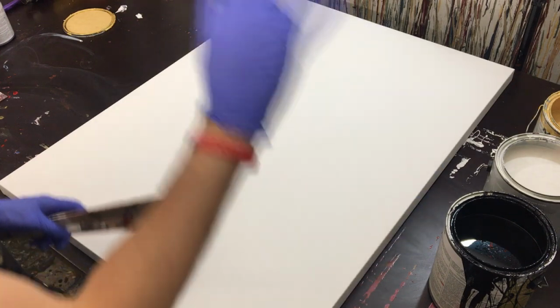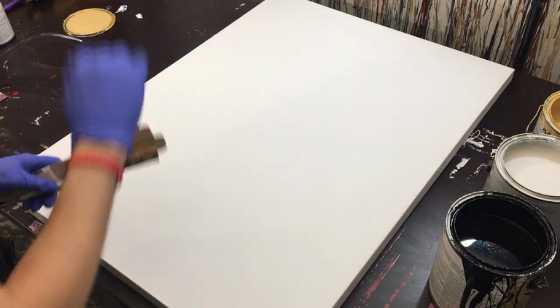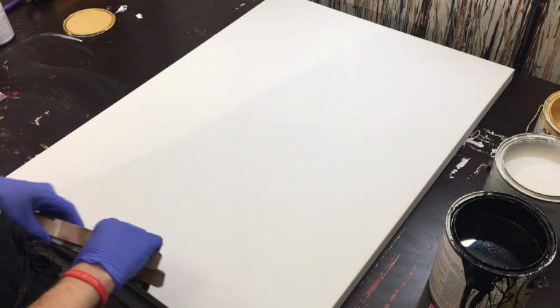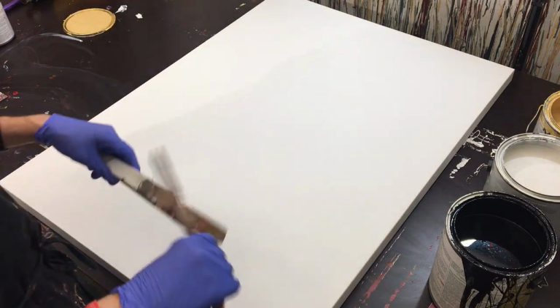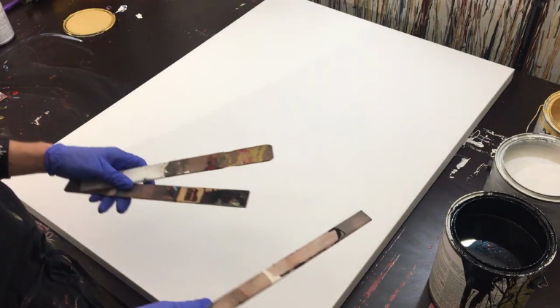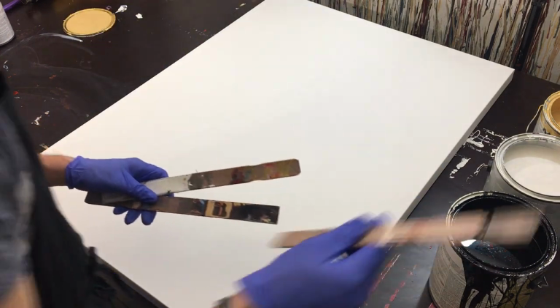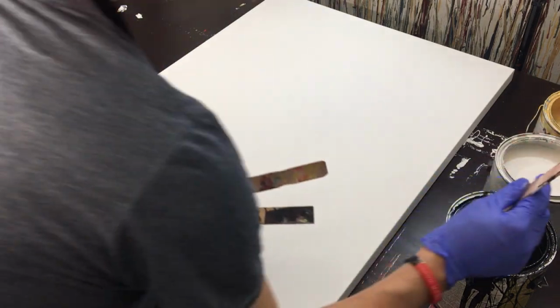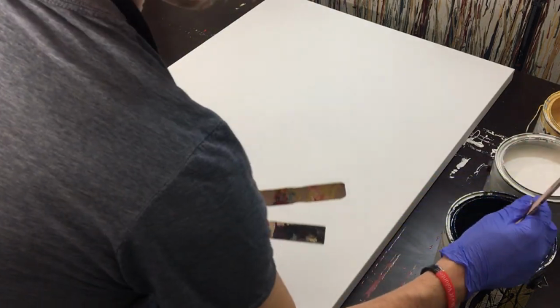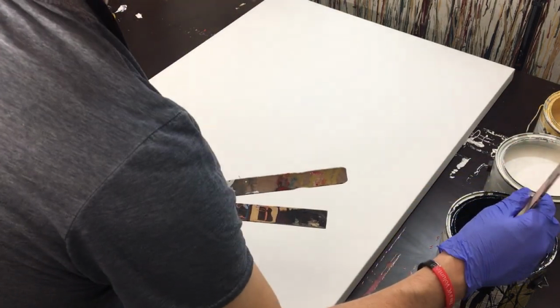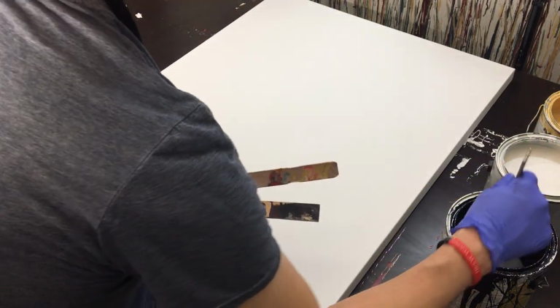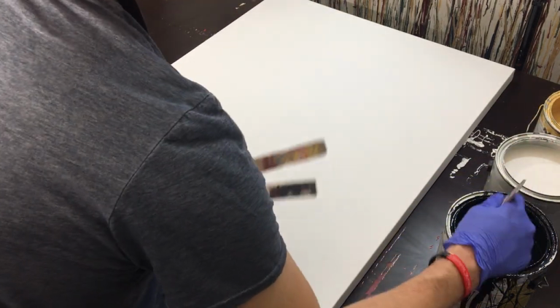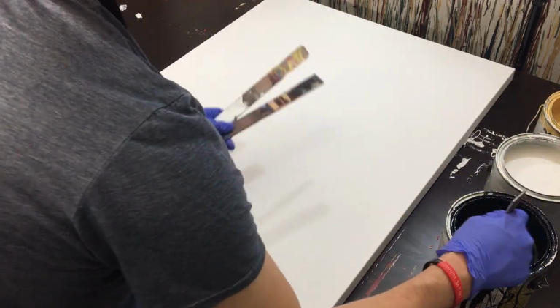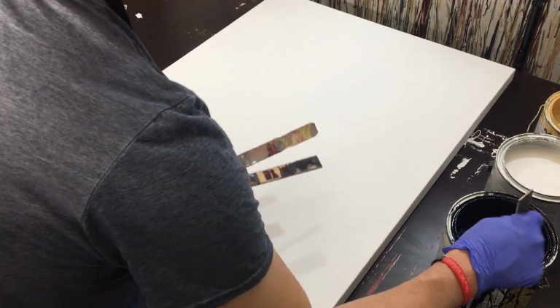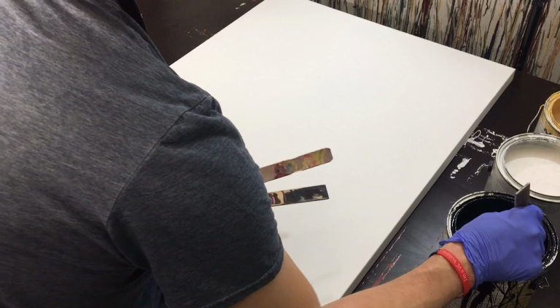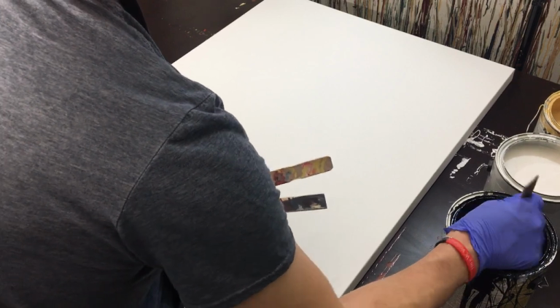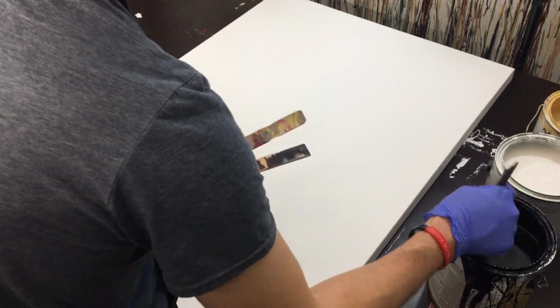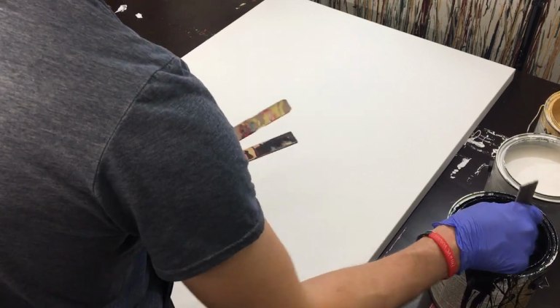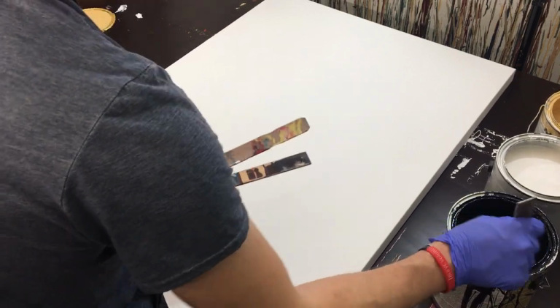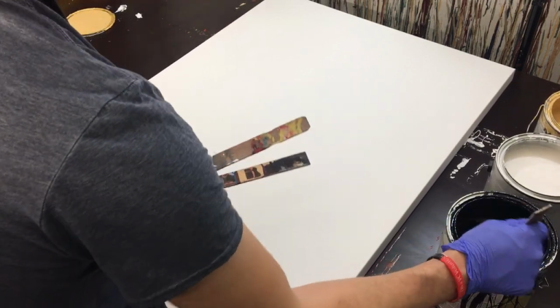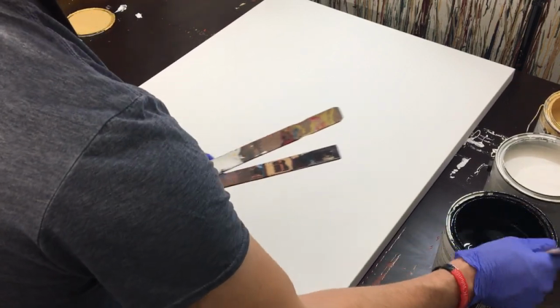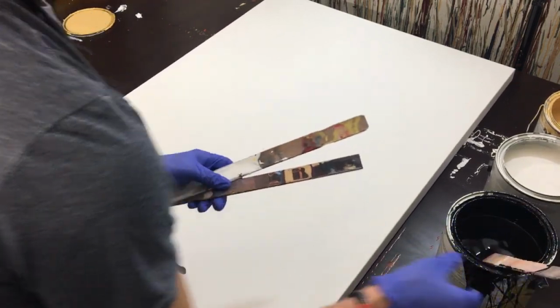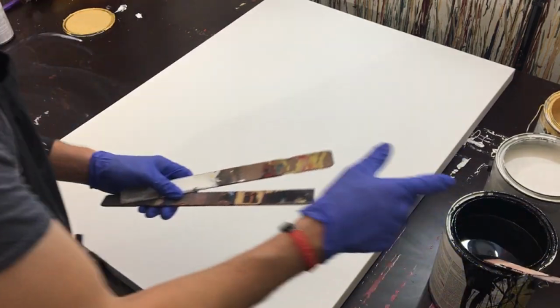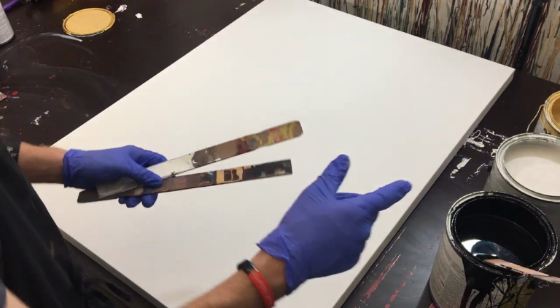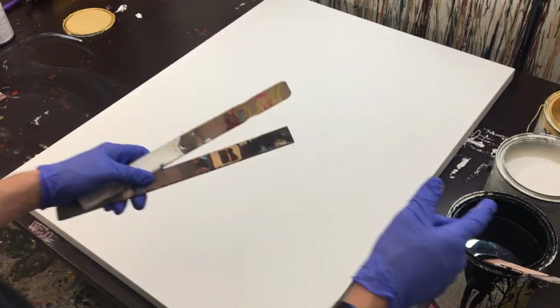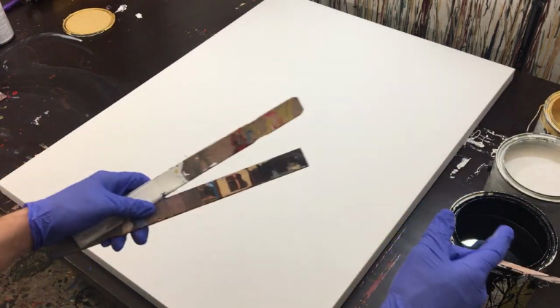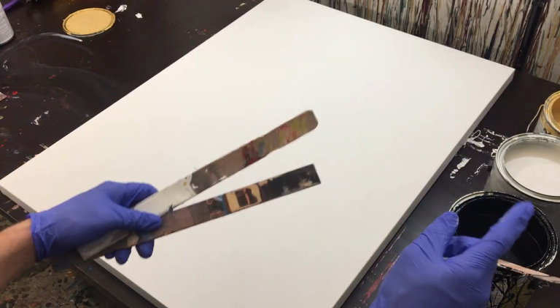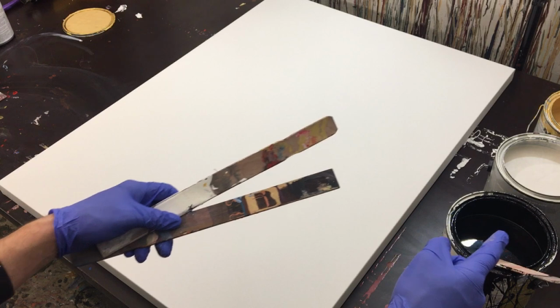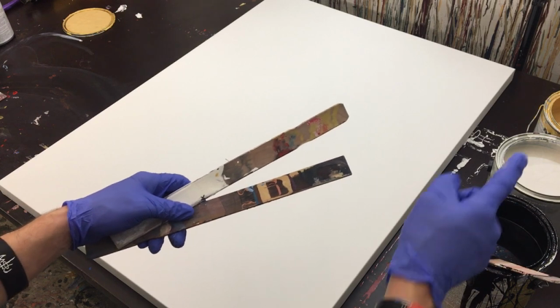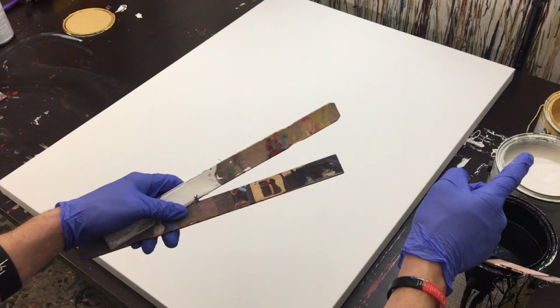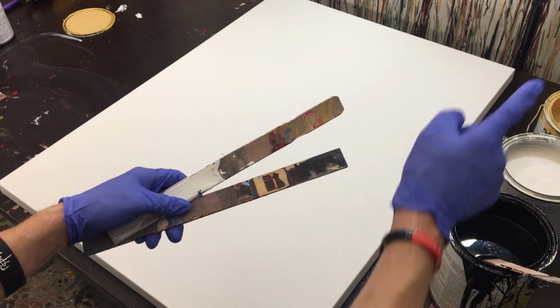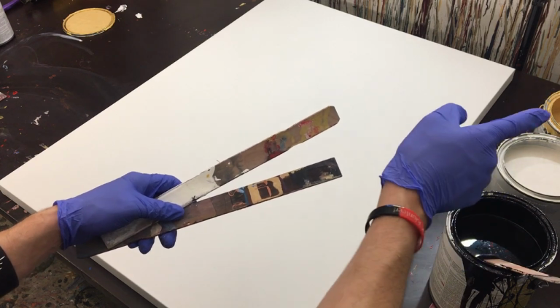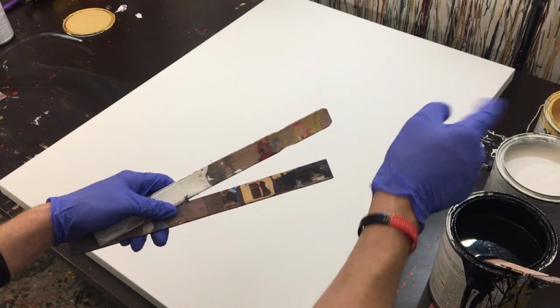Hey everyone, Cody here, and today we're going to be doing scraped painting on a medium-sized canvas. The colors — we've got black, then silver, and then gold.